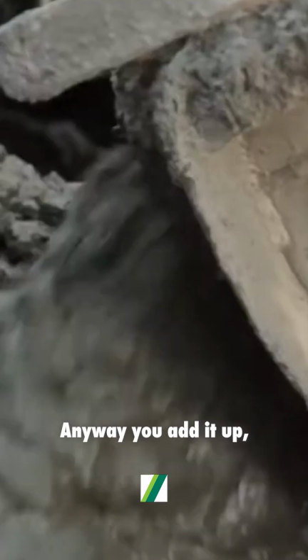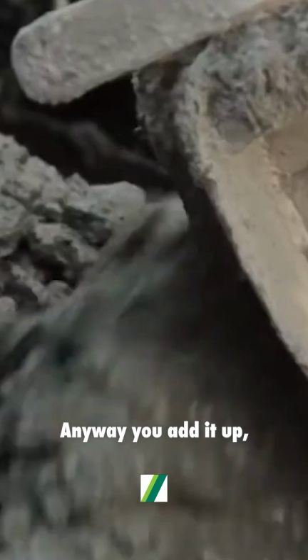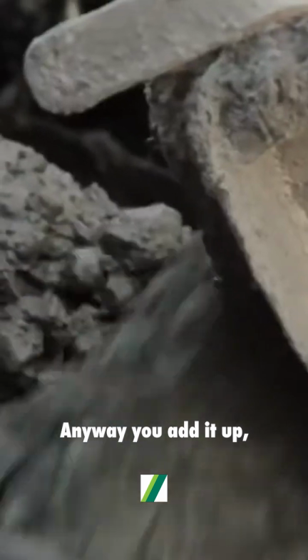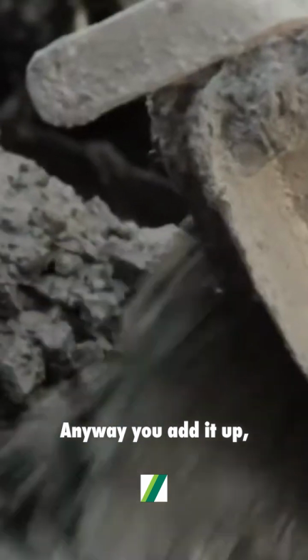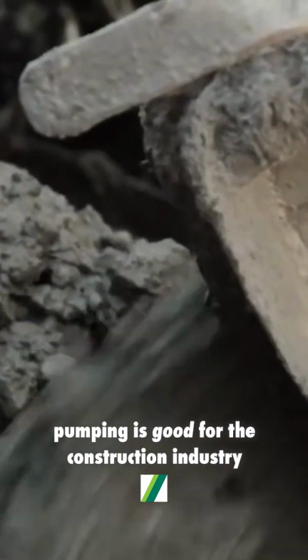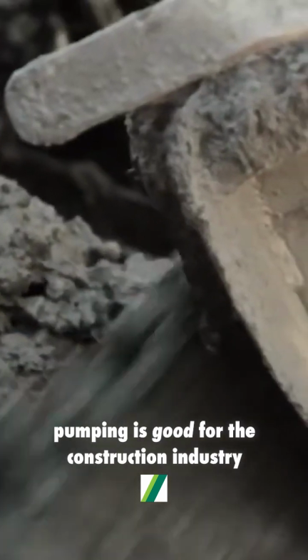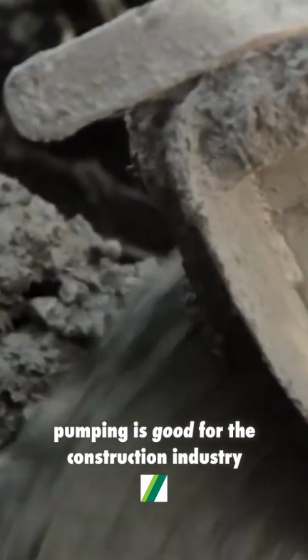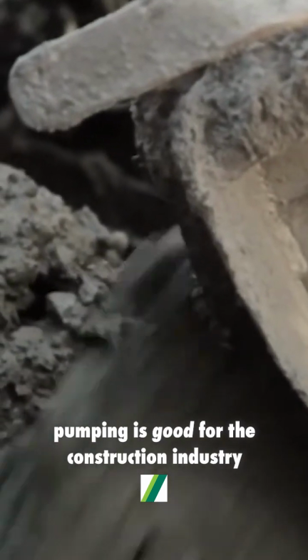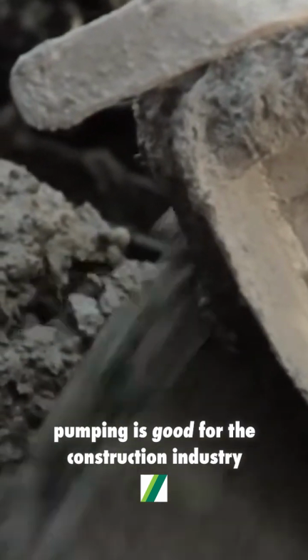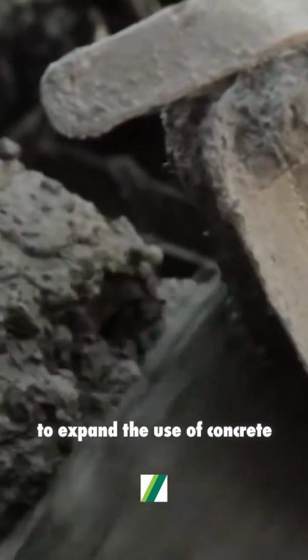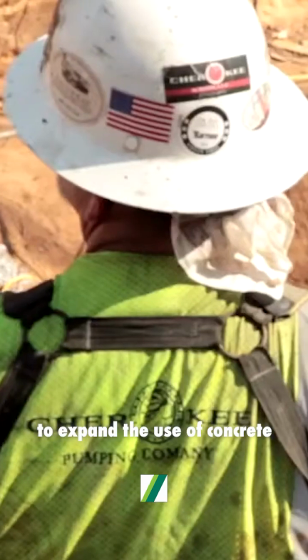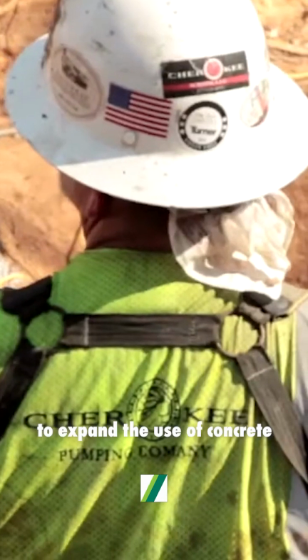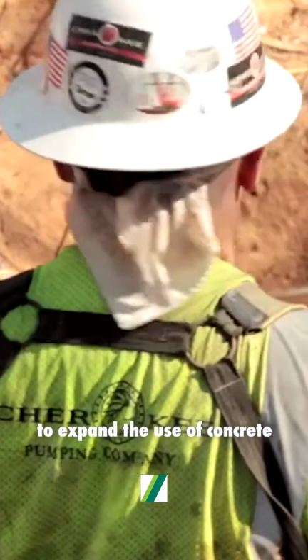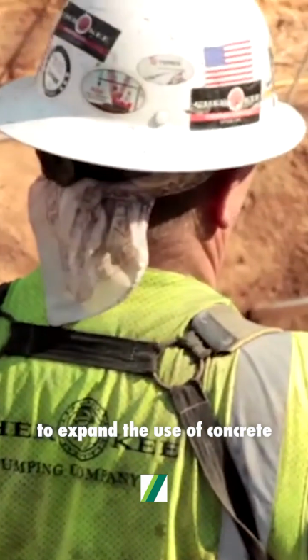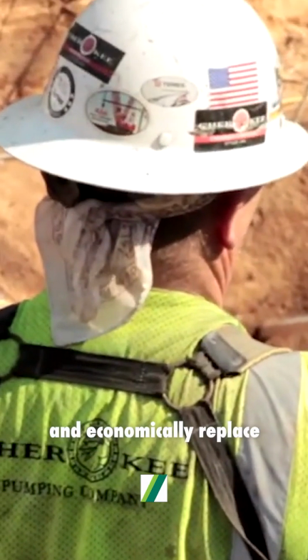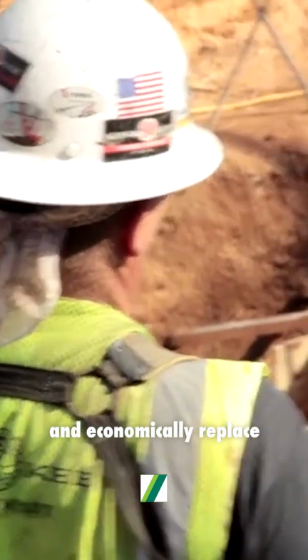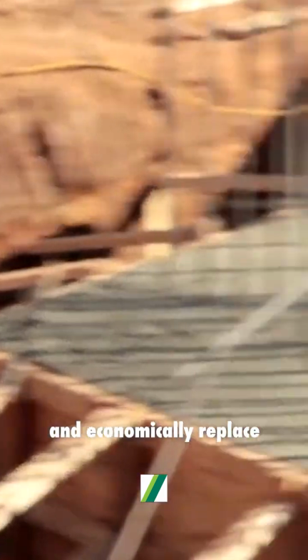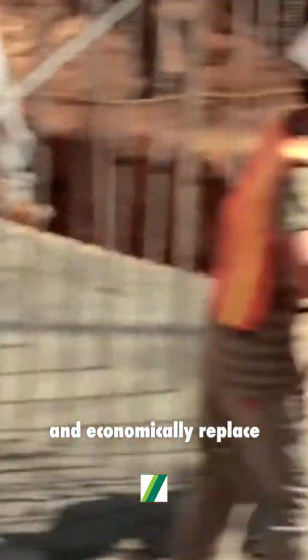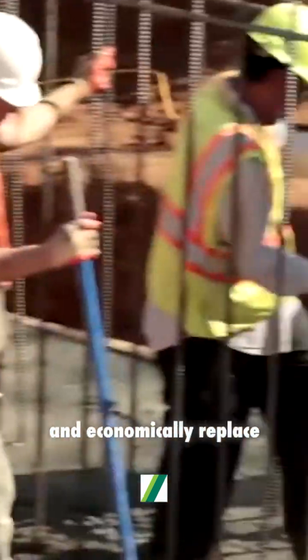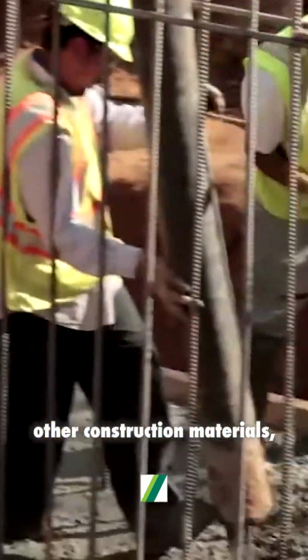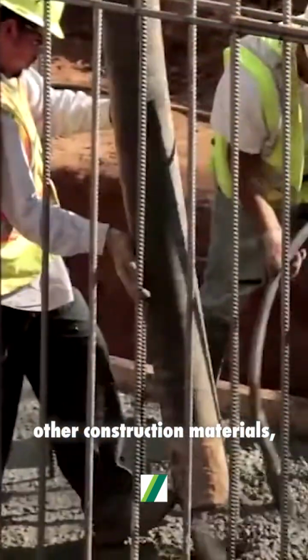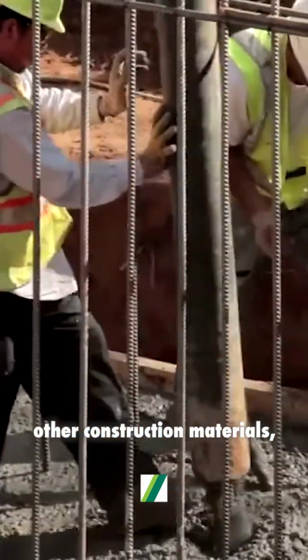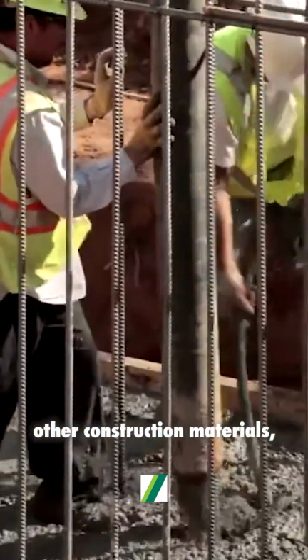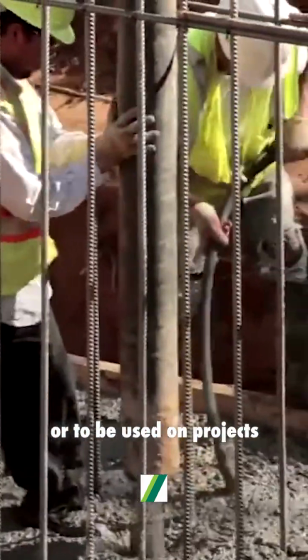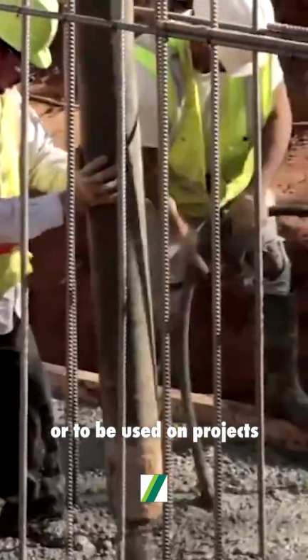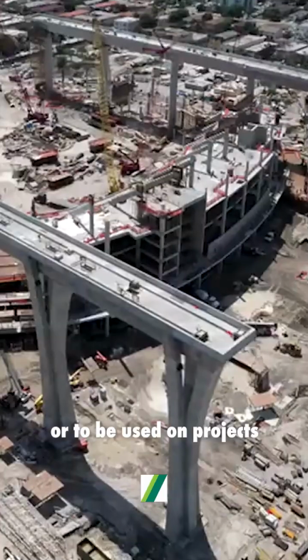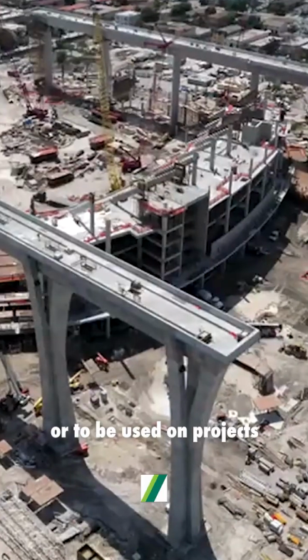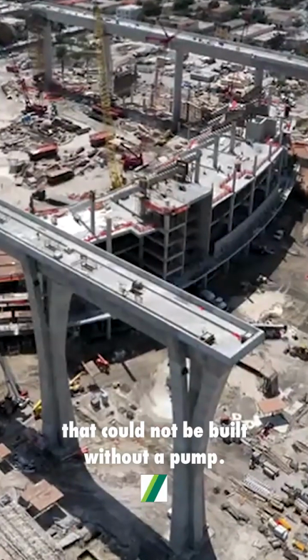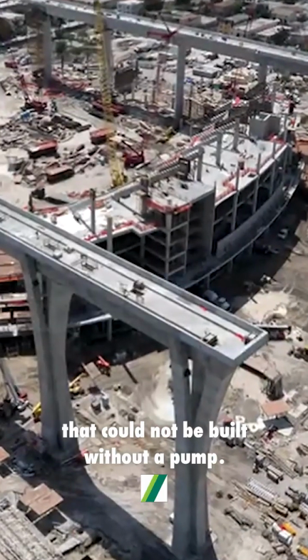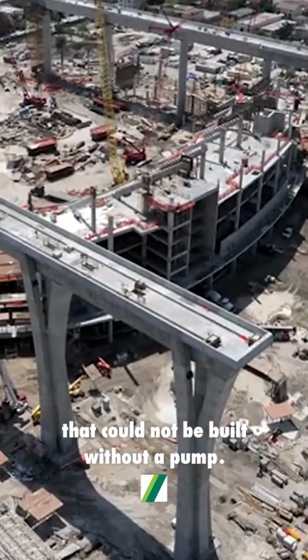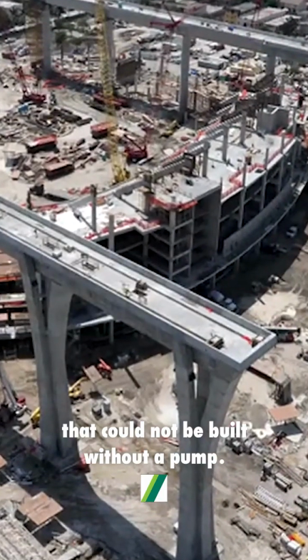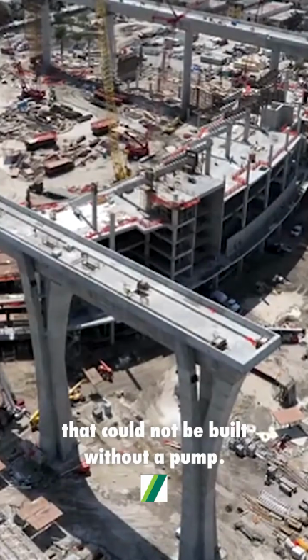Any way you add it up, pumping is good for the construction industry — to expand the use of concrete and economically replace other construction materials, or to be used on projects that could not be built without a pump.